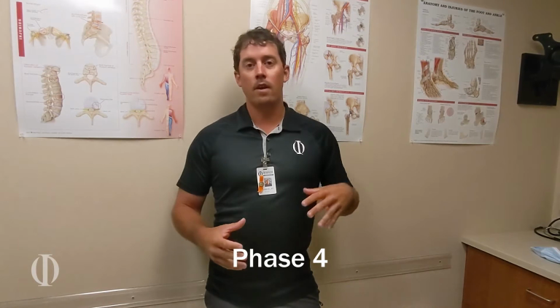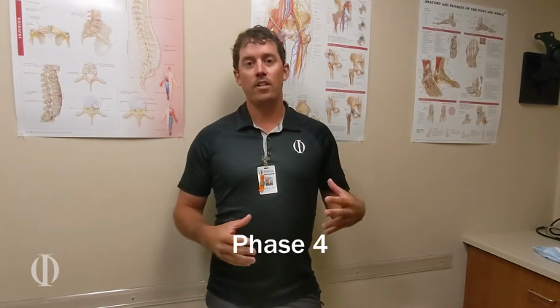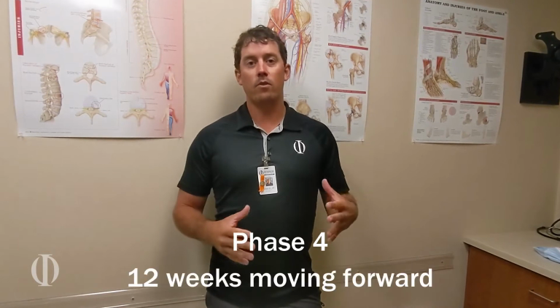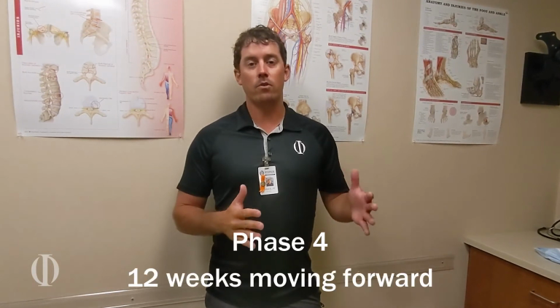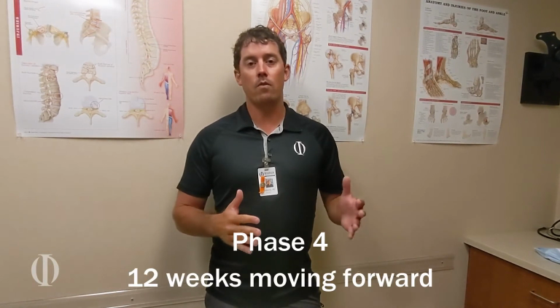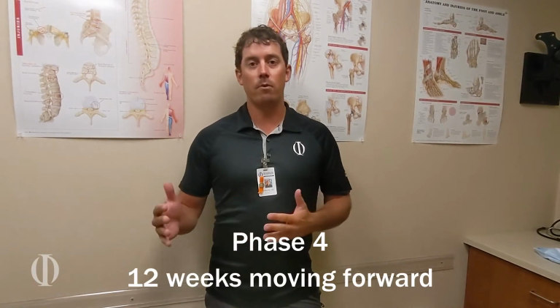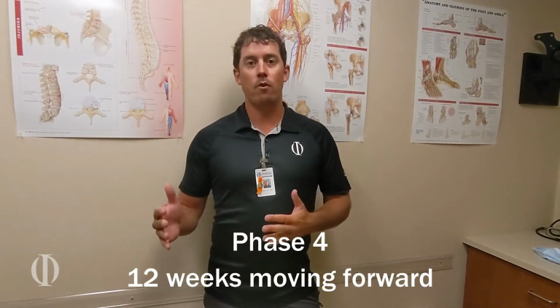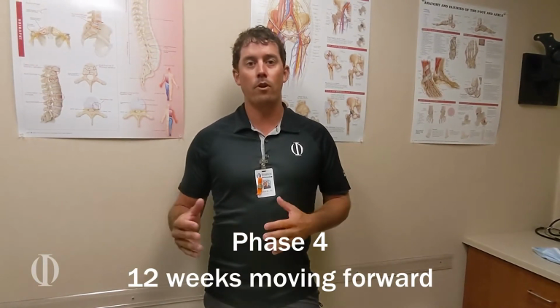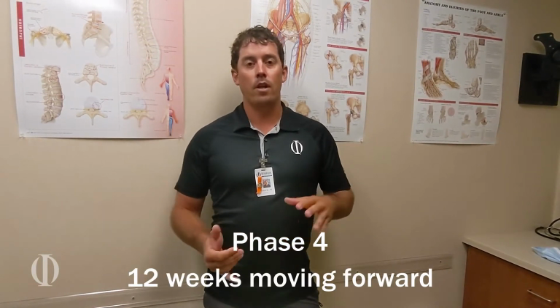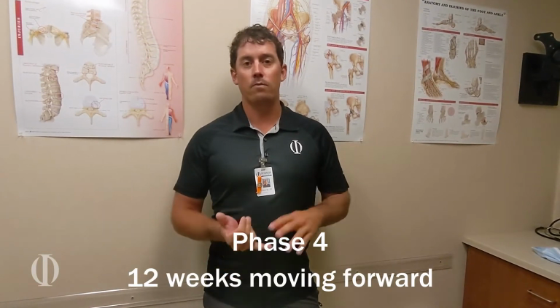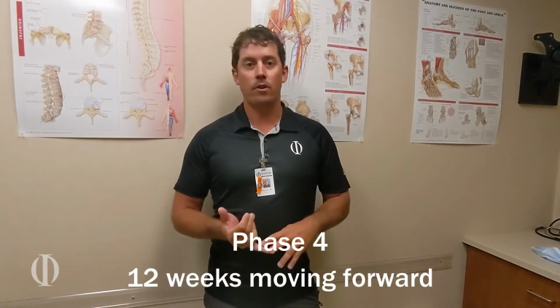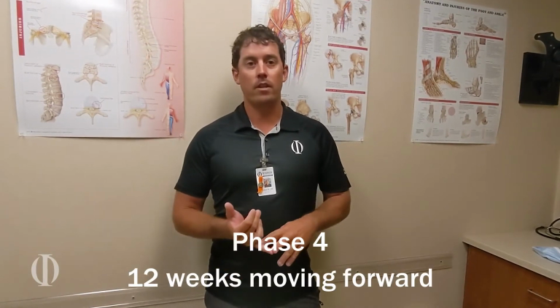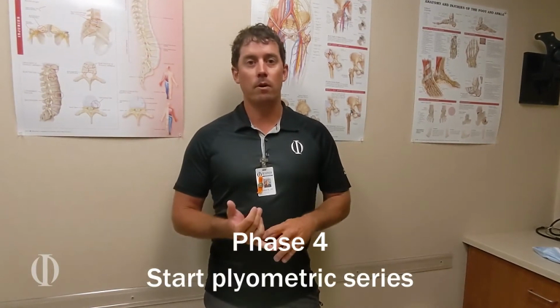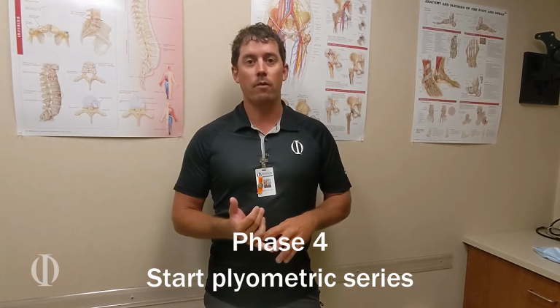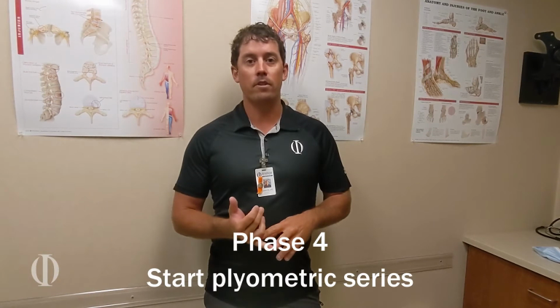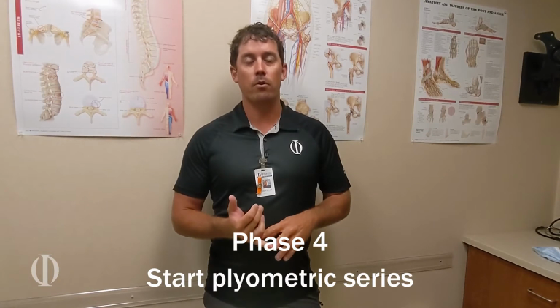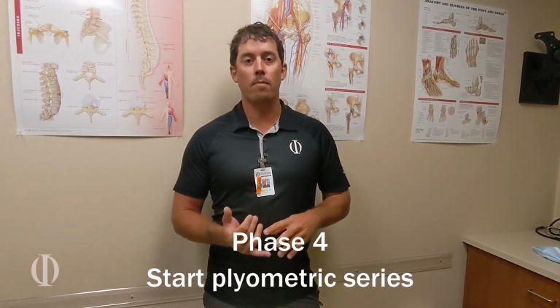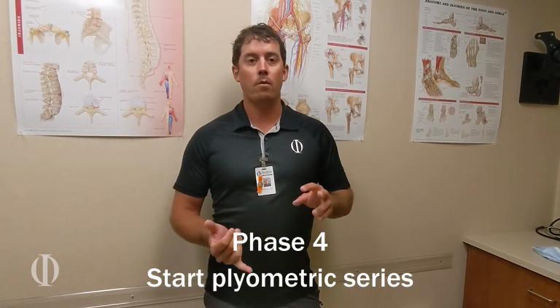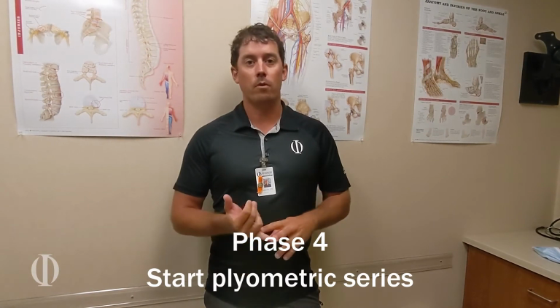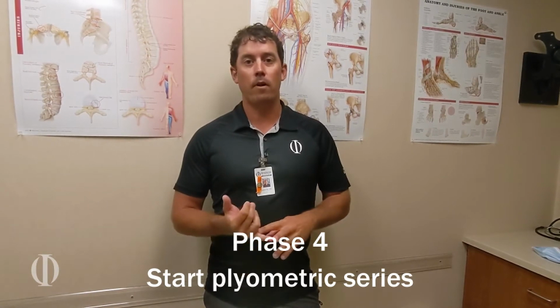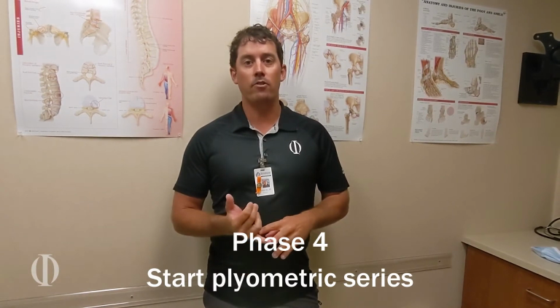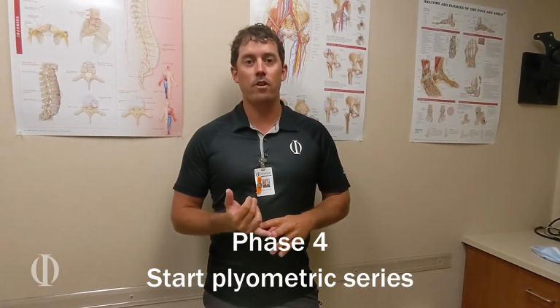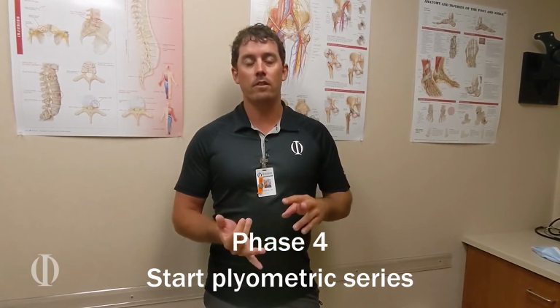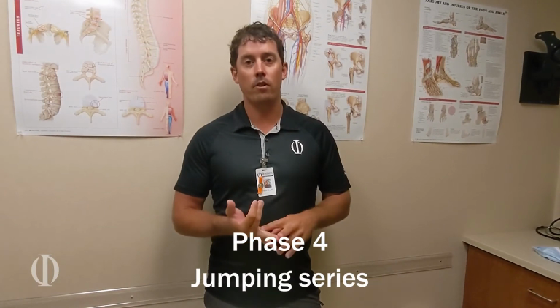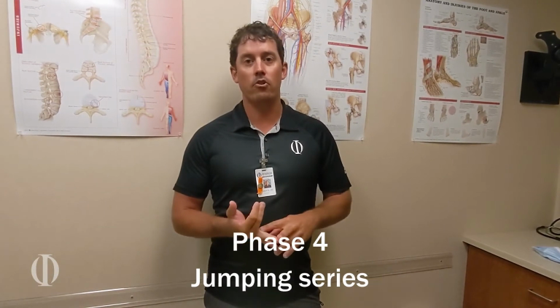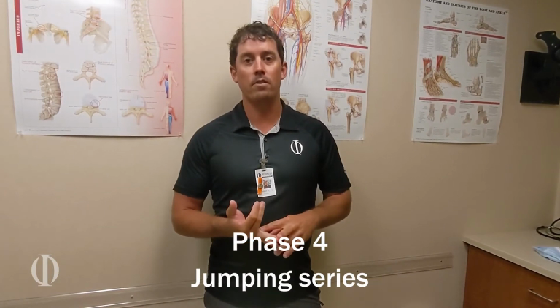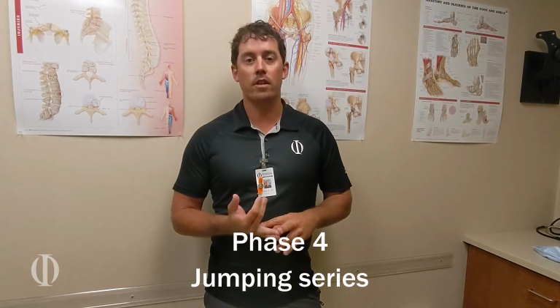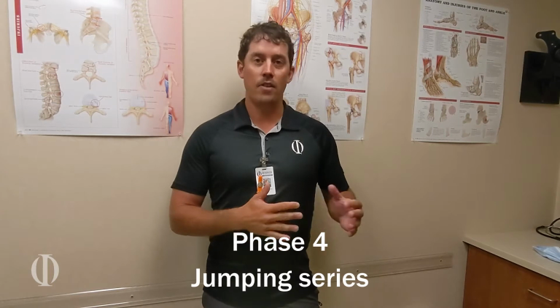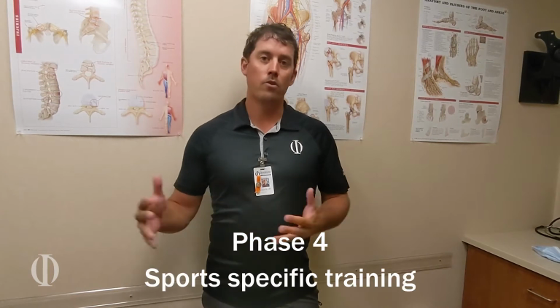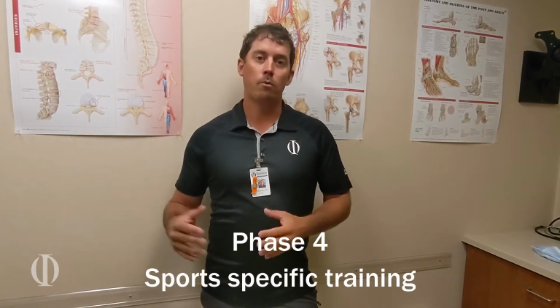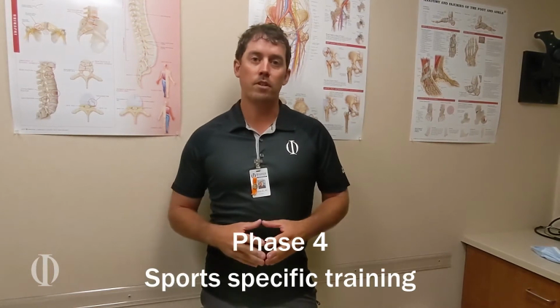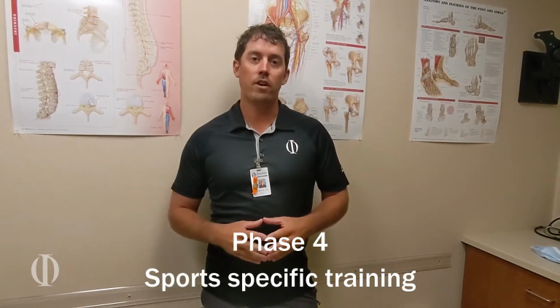In Phase 4, this is going 12 weeks moving forward. This is where we really get into the nuts and bolts of our rehabilitation program. We're going to start with our plyometric series, then working into our jumping series, and then go into our sport-specific training.